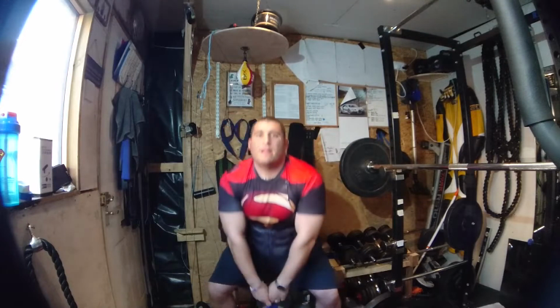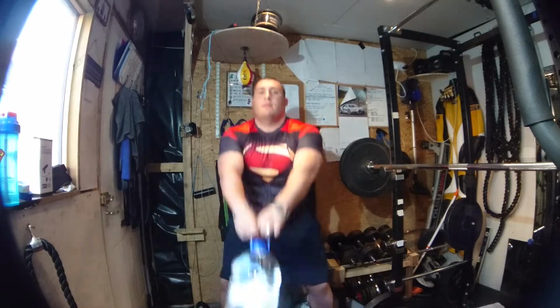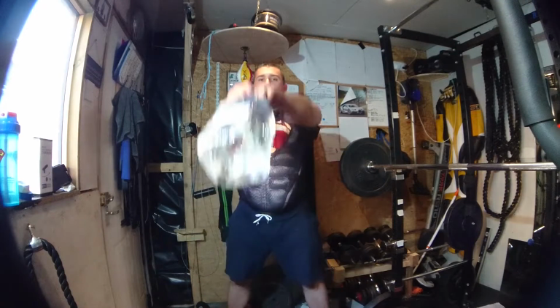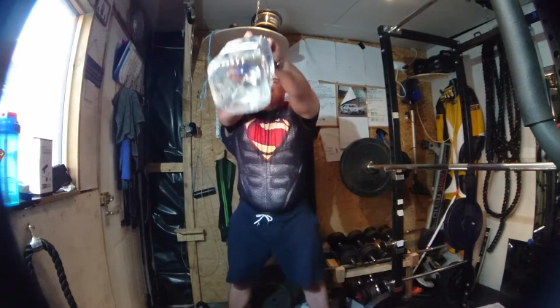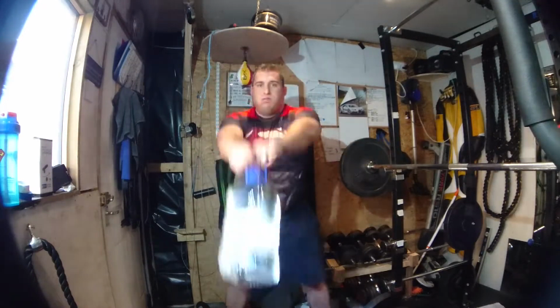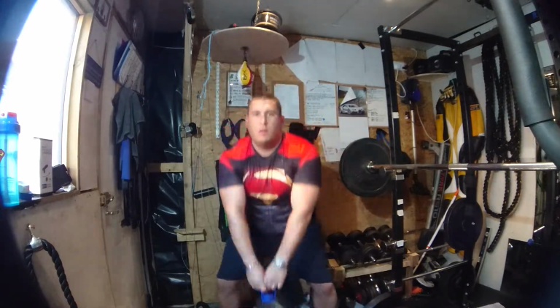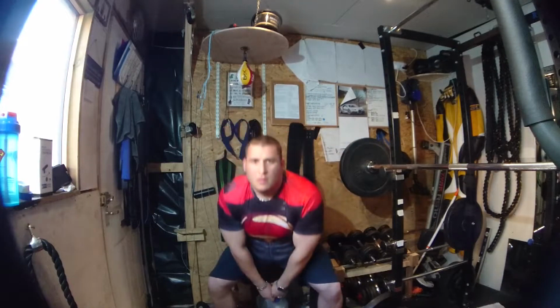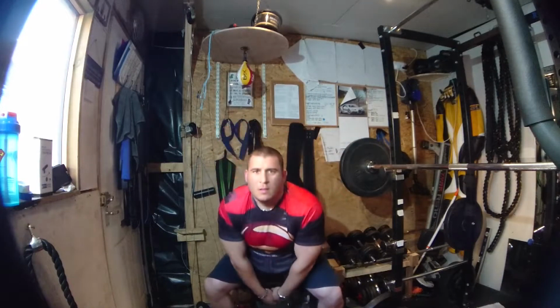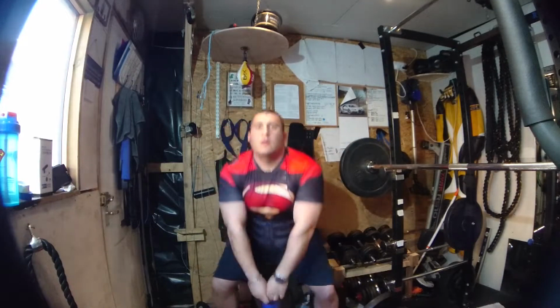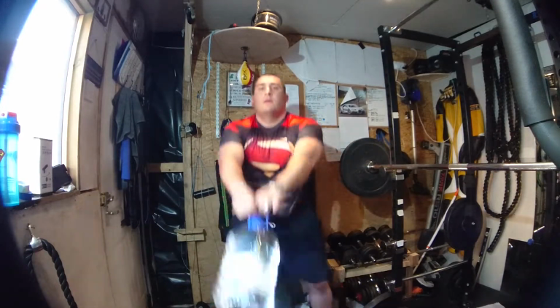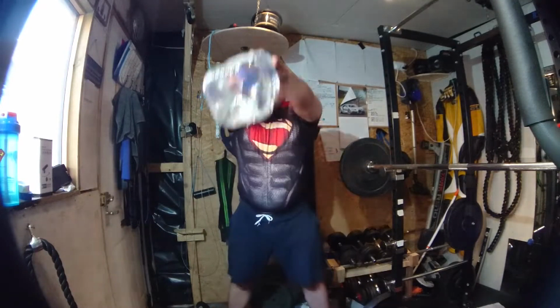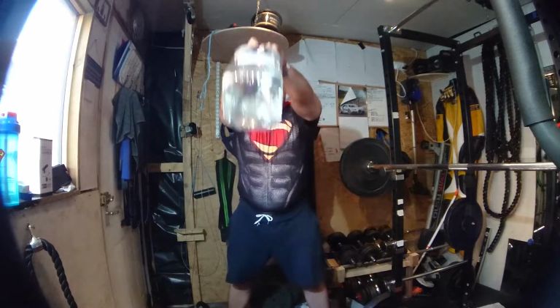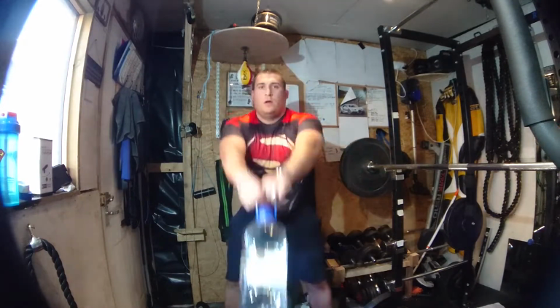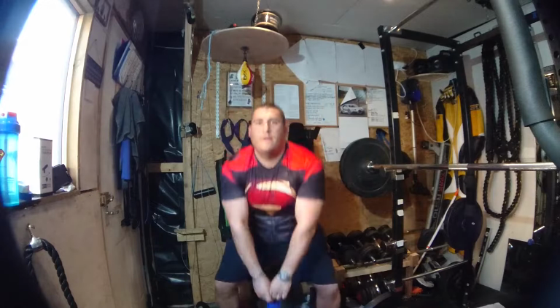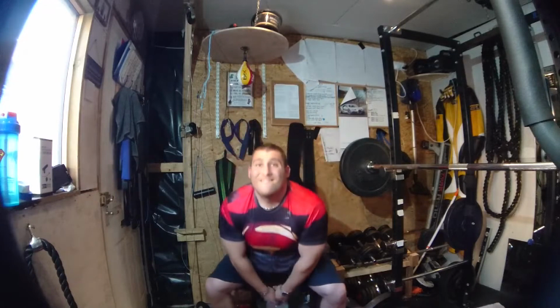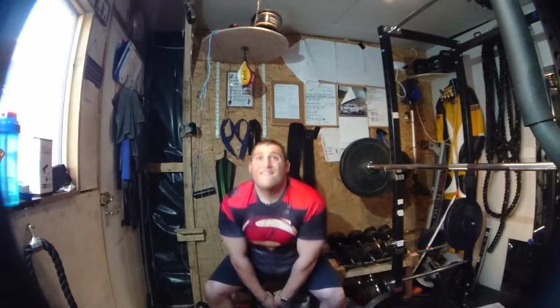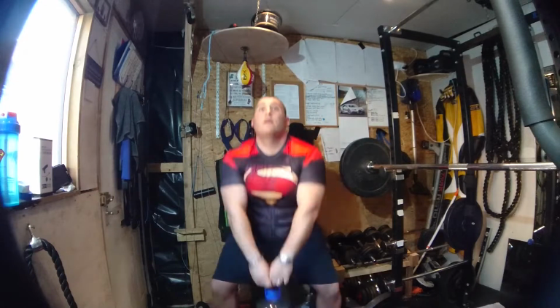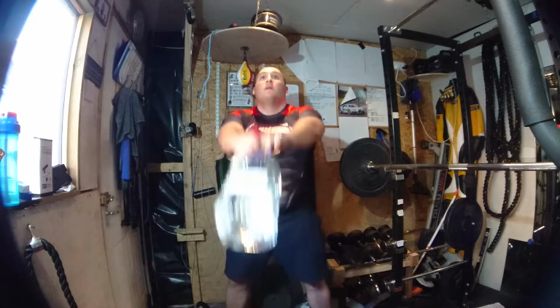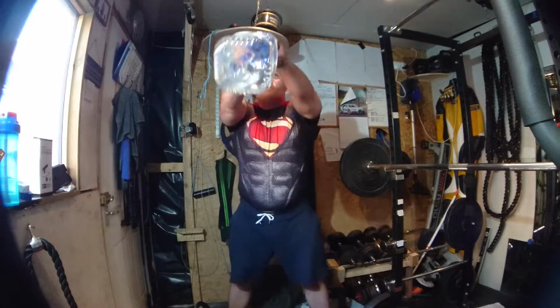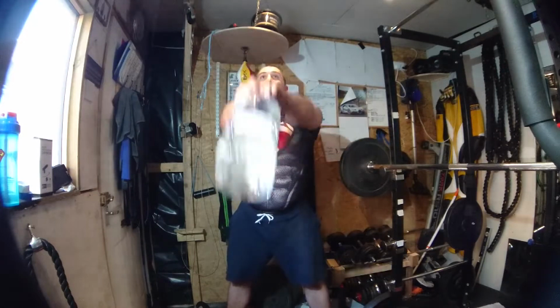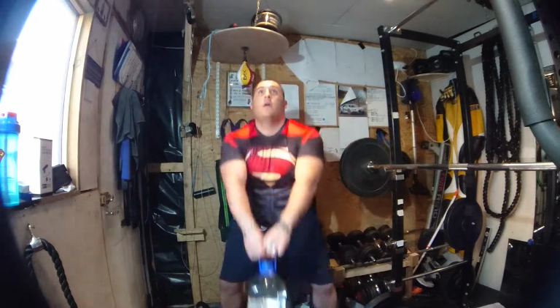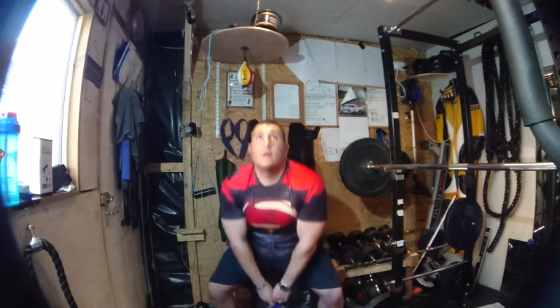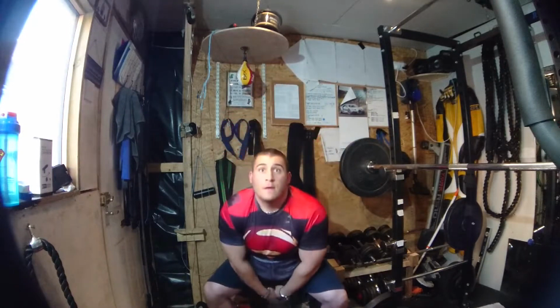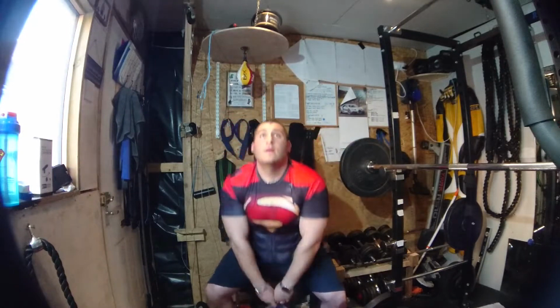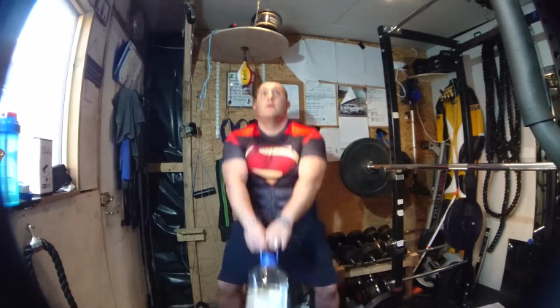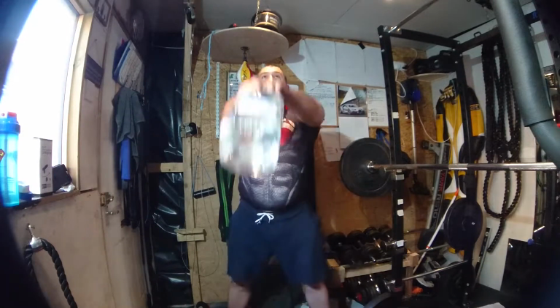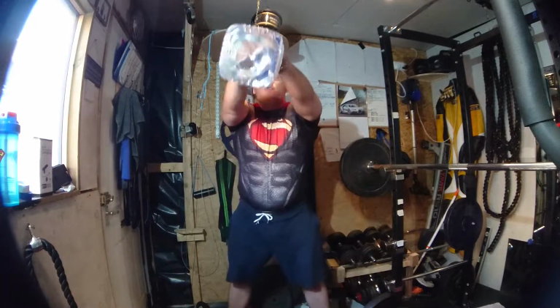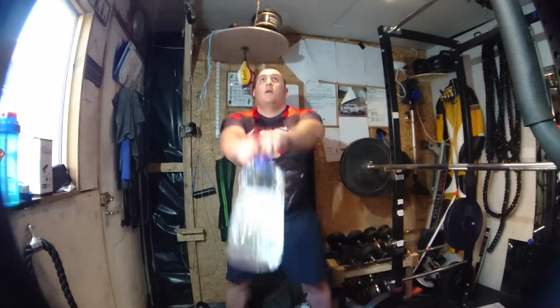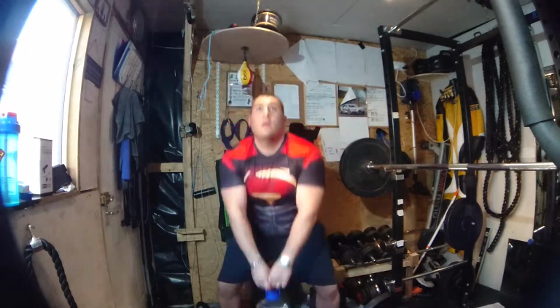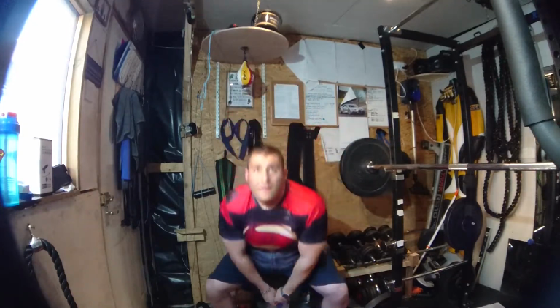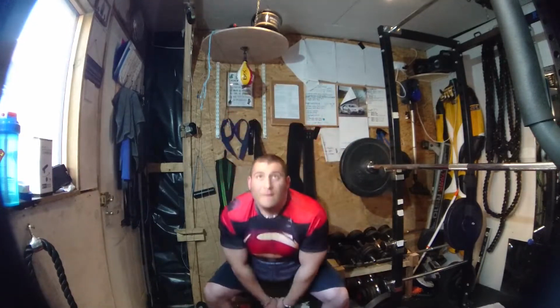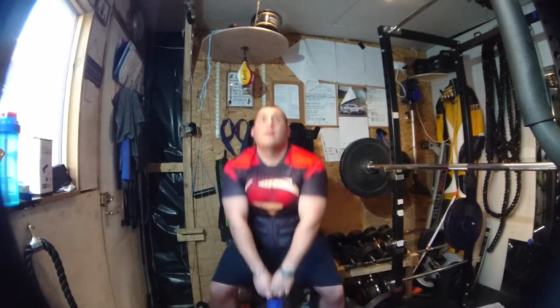Depending on your level you can use both or just one arm. Almost going down into a squat as you go down as well, keeping your back straight and head up at all times.